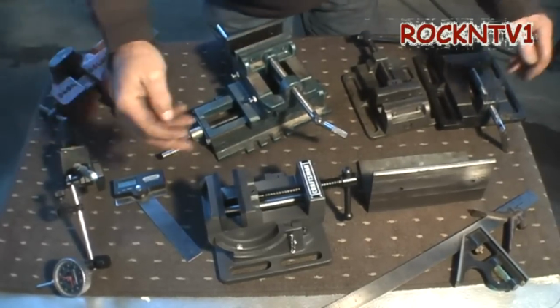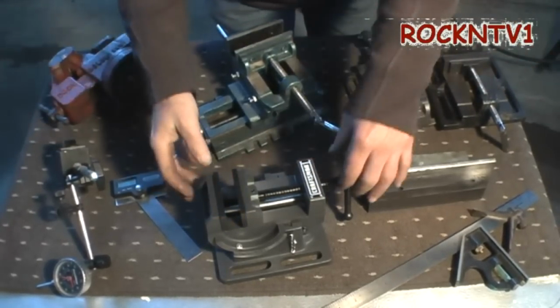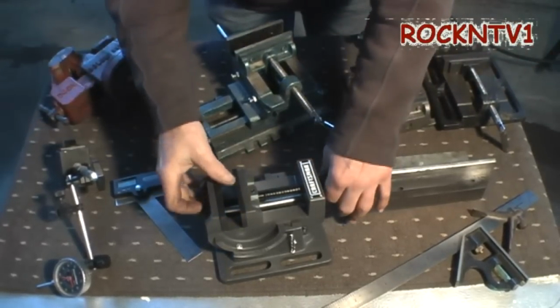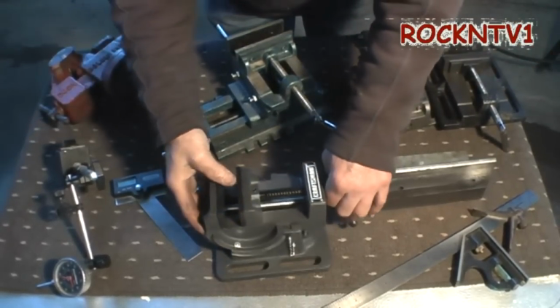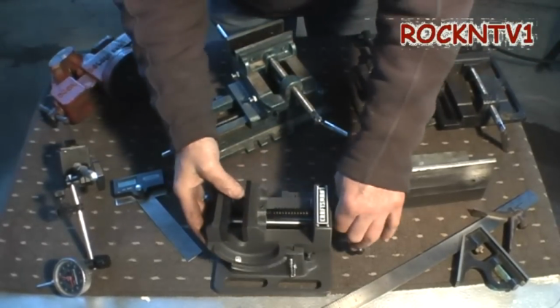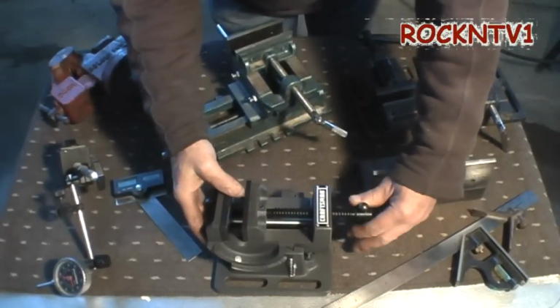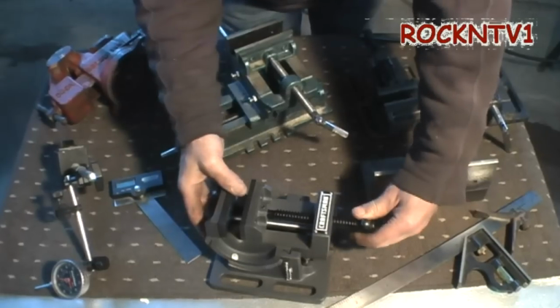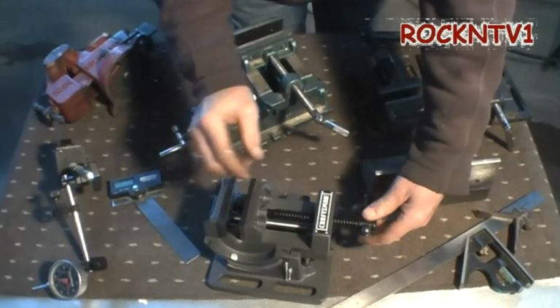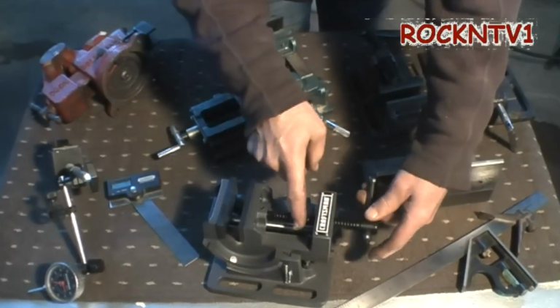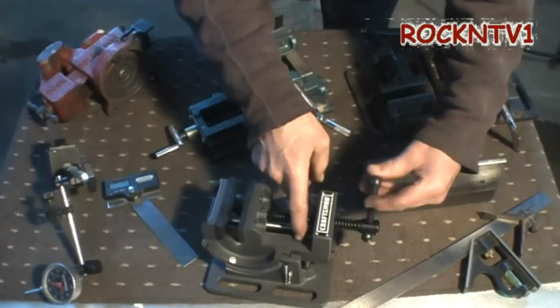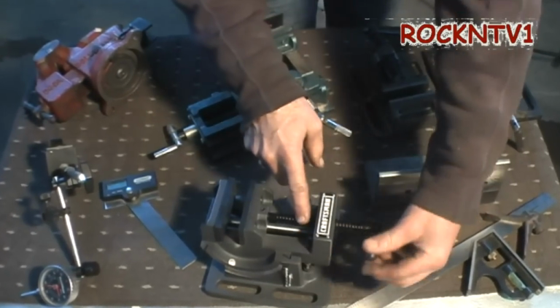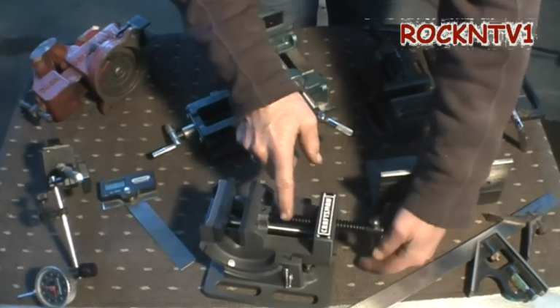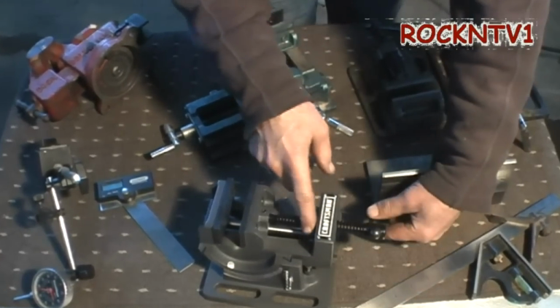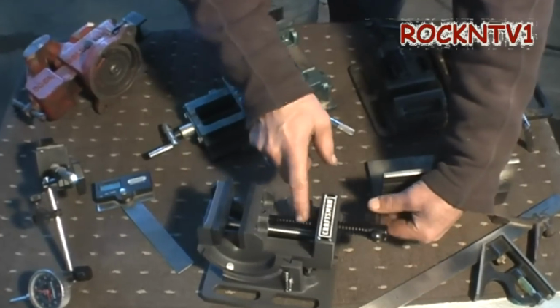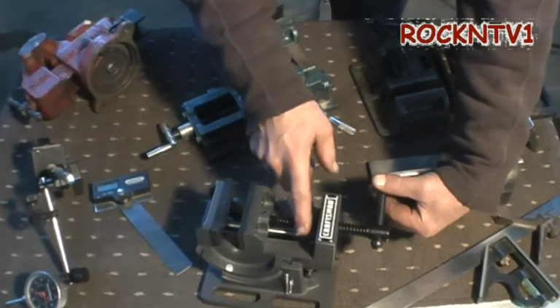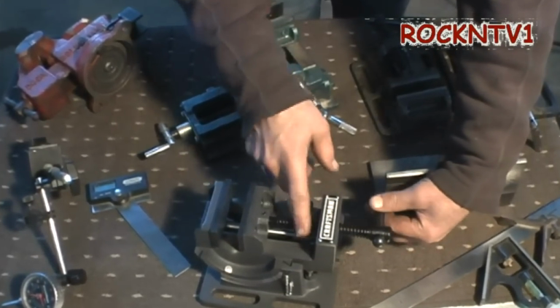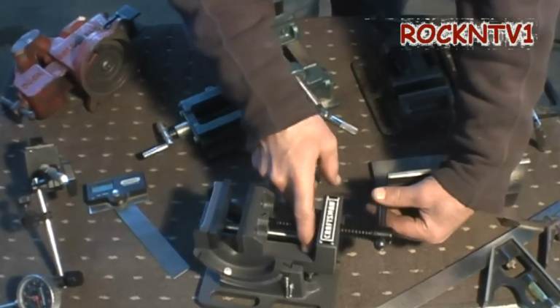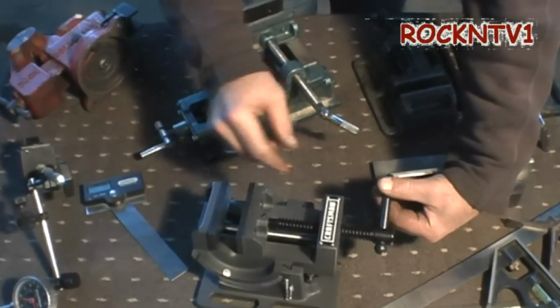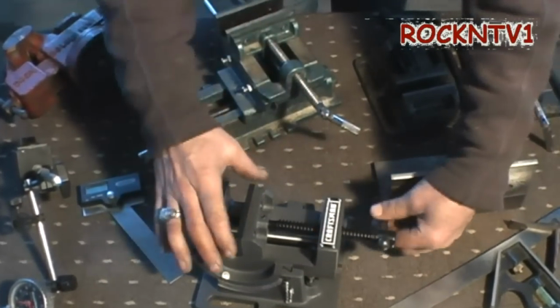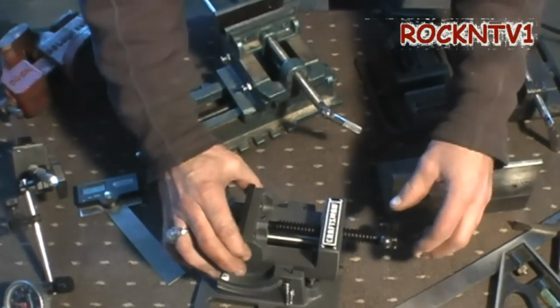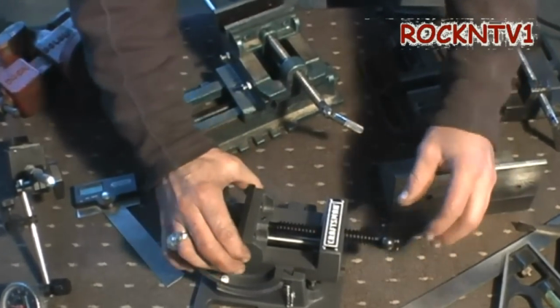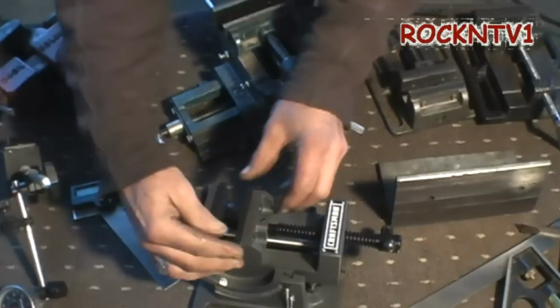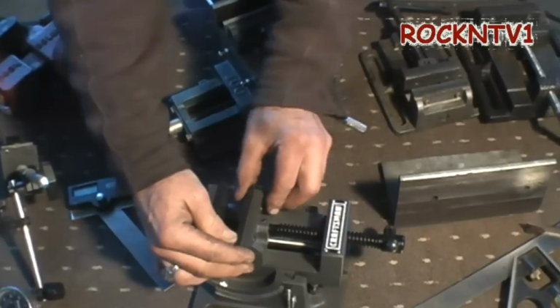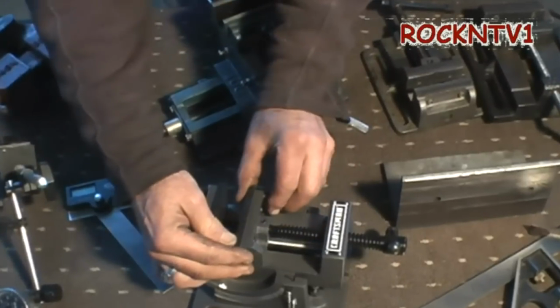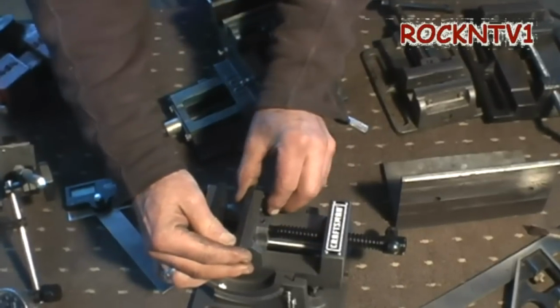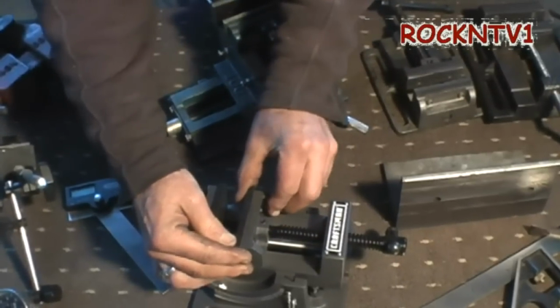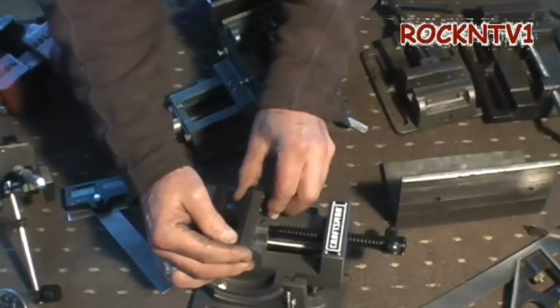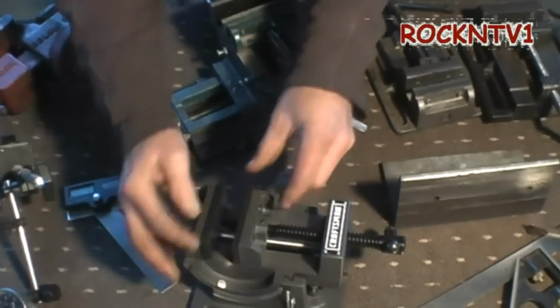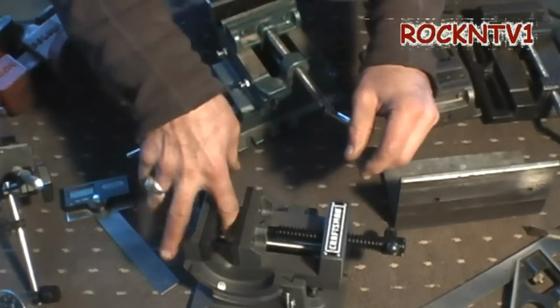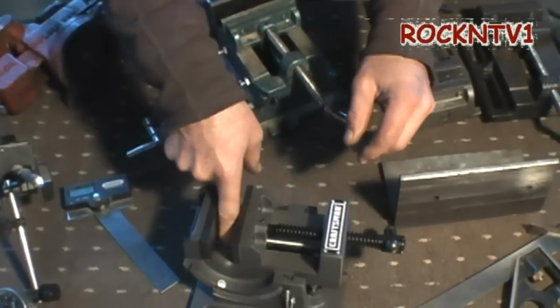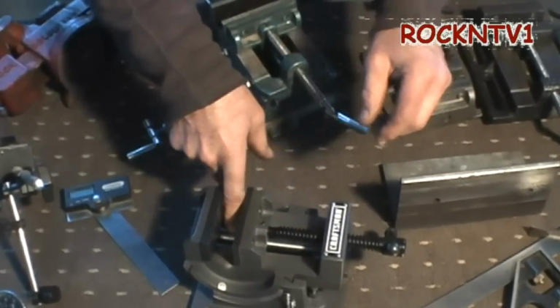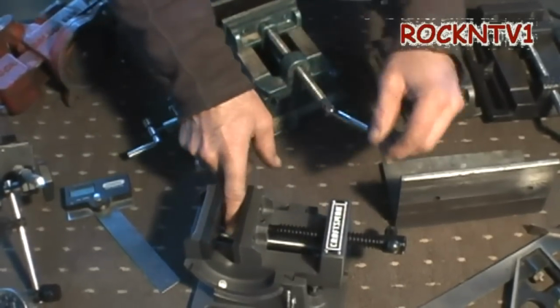This Craftsman vise, however, is a quality piece. The screw — I don't know if that's black anodized or what's up with that — but the jaw is rock solid in there, rock solid on that shaft.